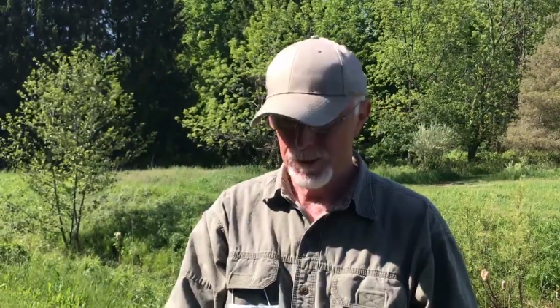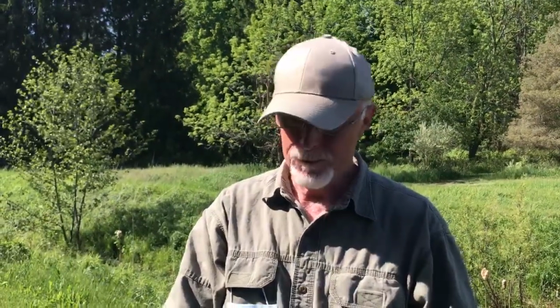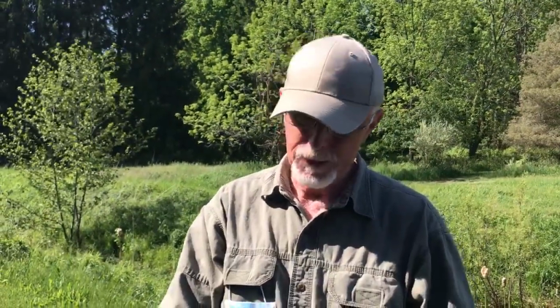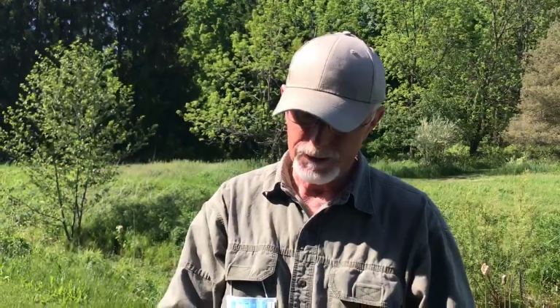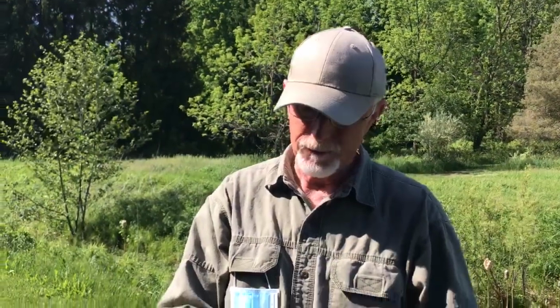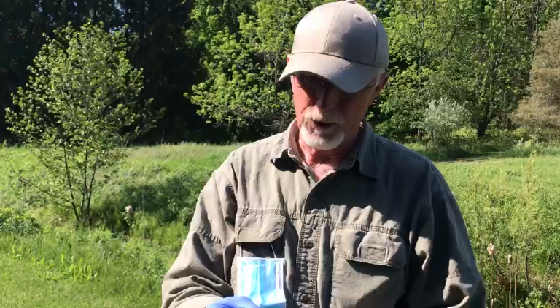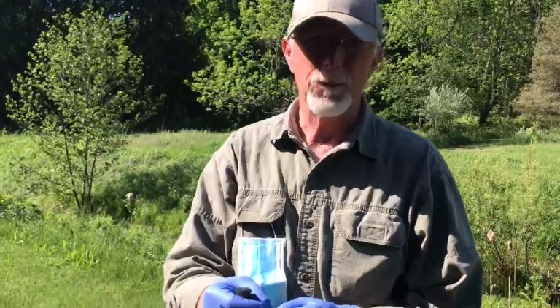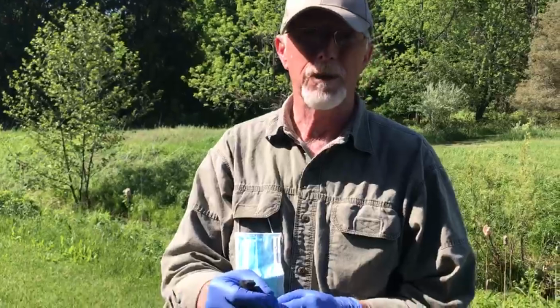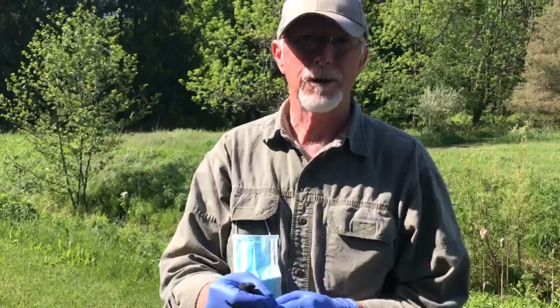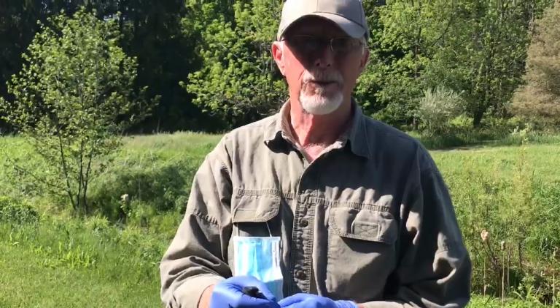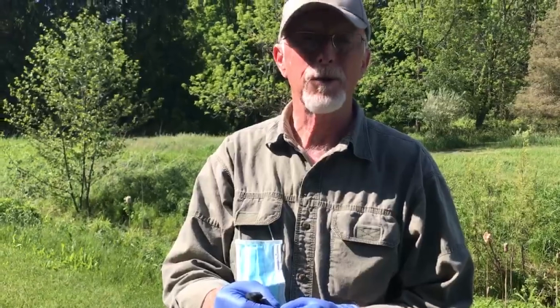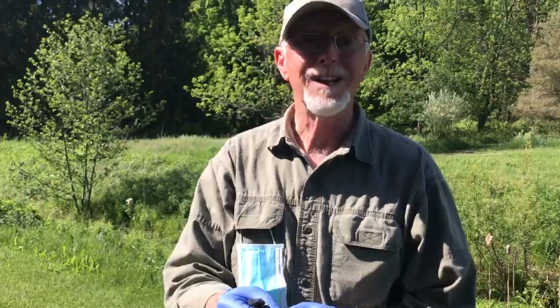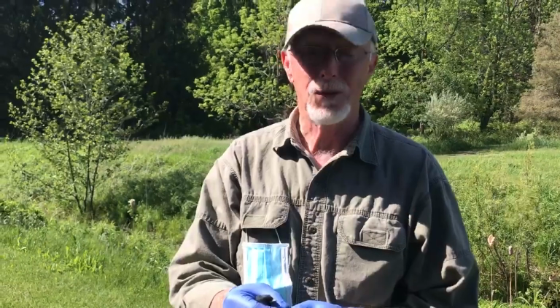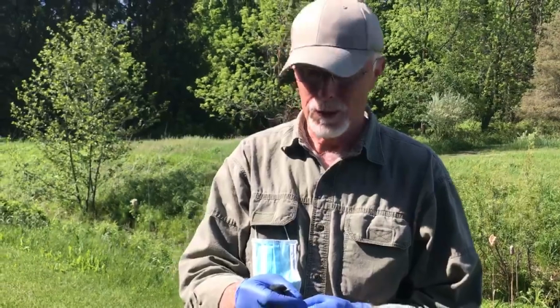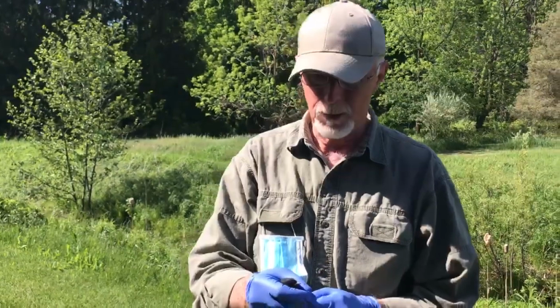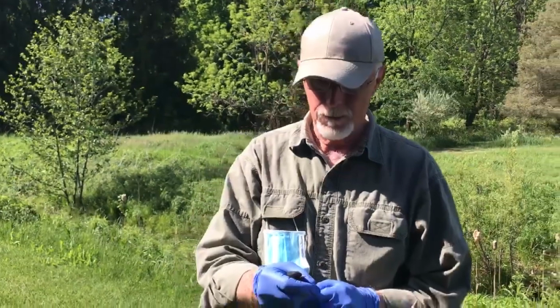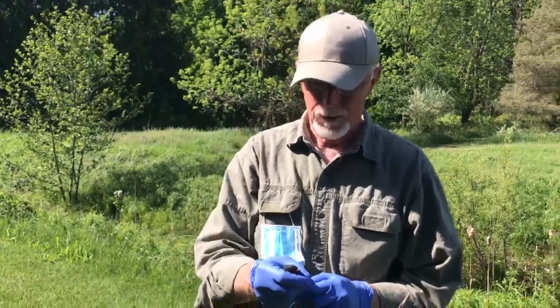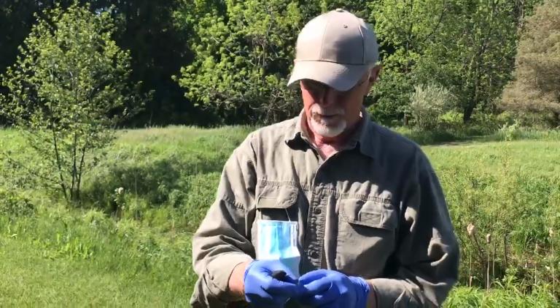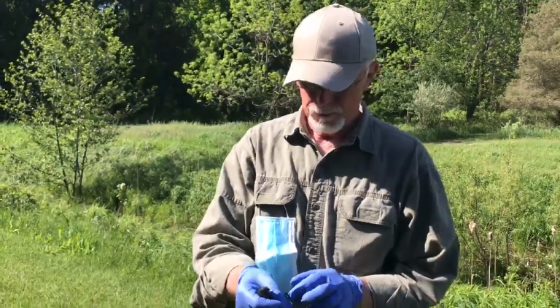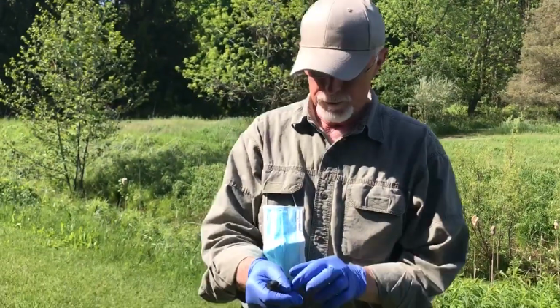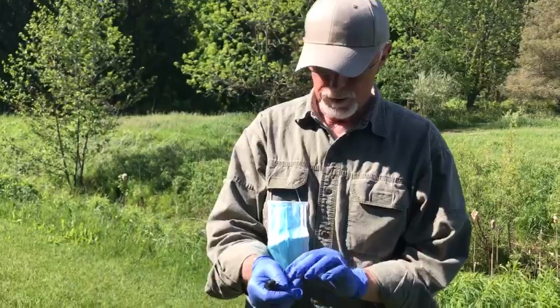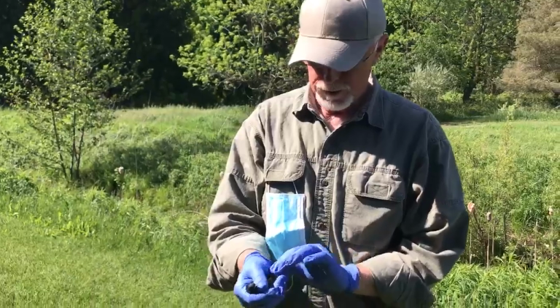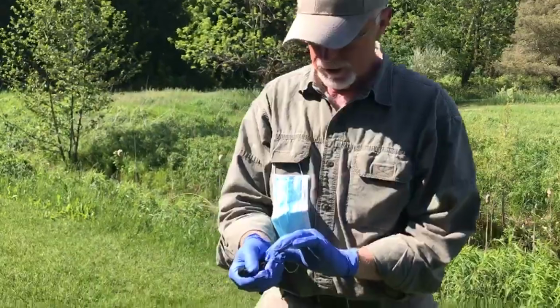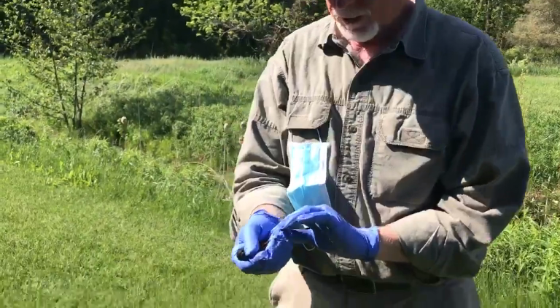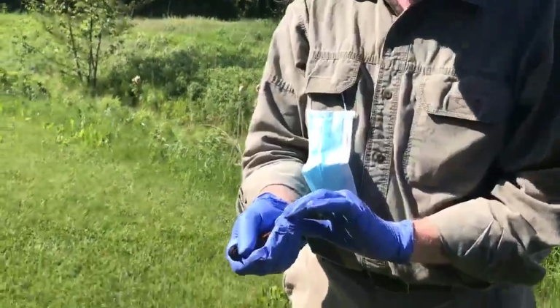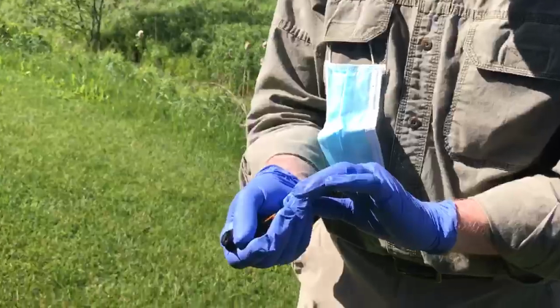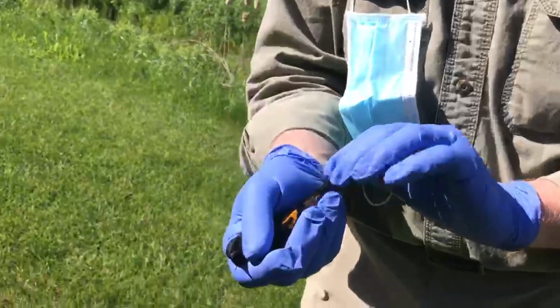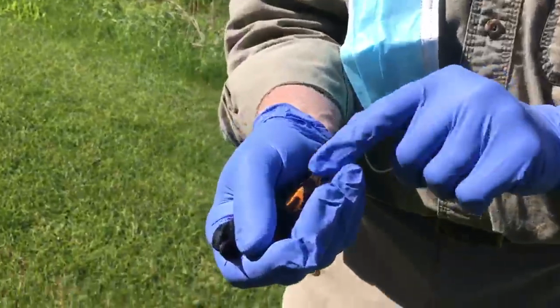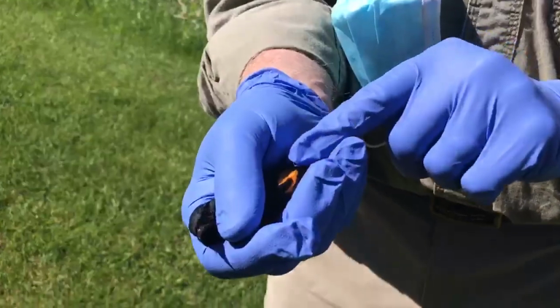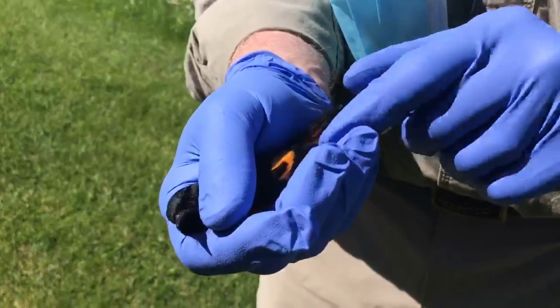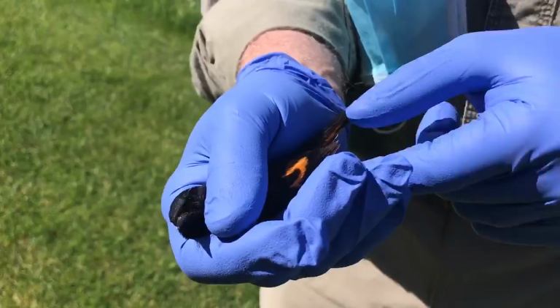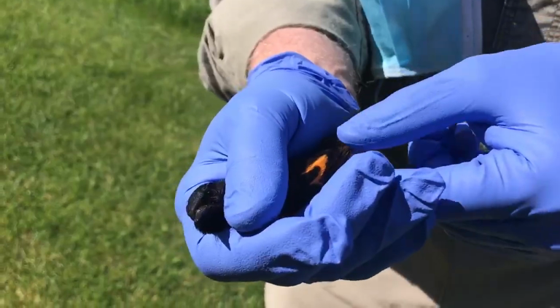He's fully recouped now and ready for release, so we're going to let him go. Beautiful bird. You can see a little bit of the color here on the feathers, on the wings.